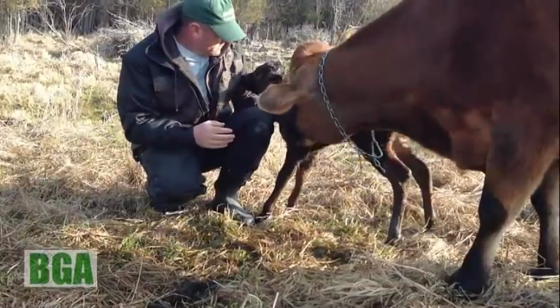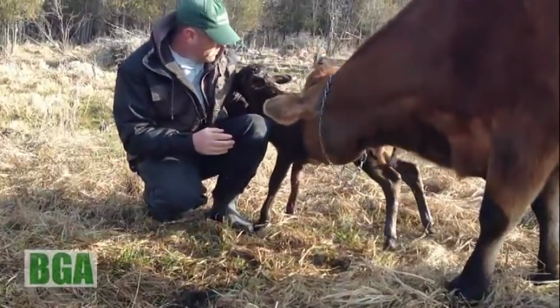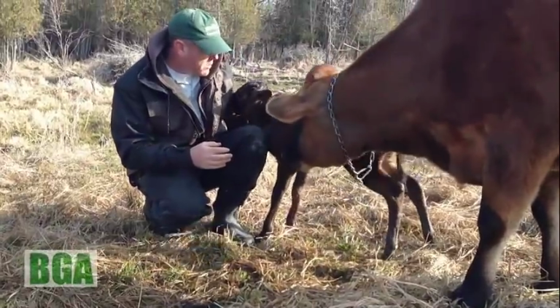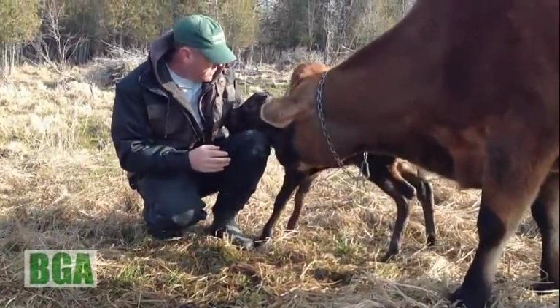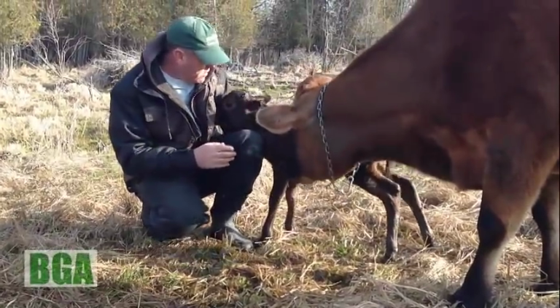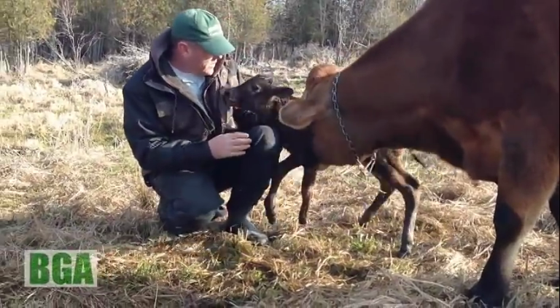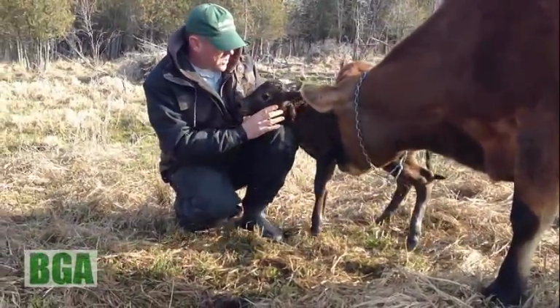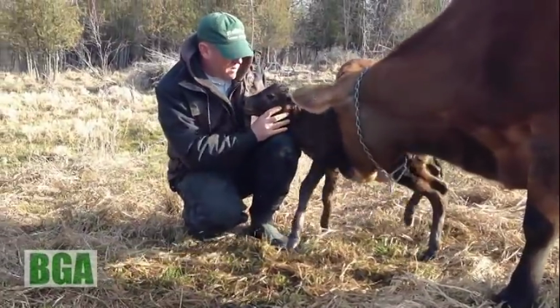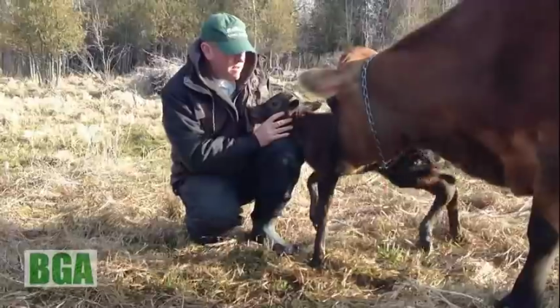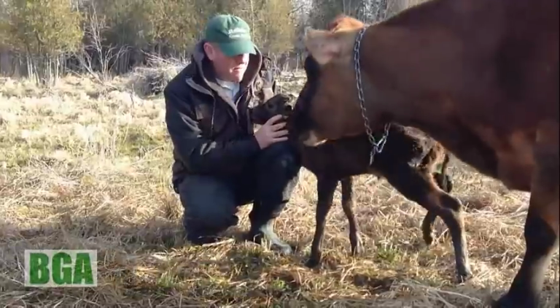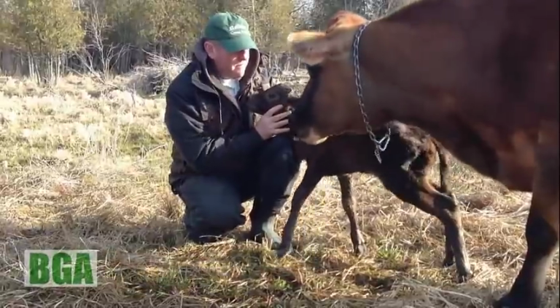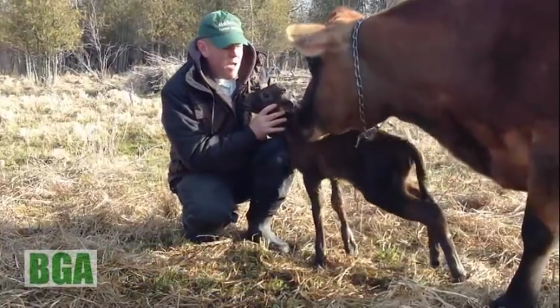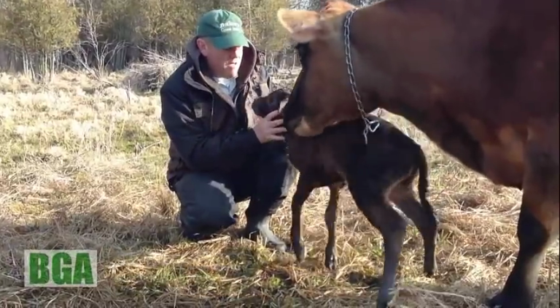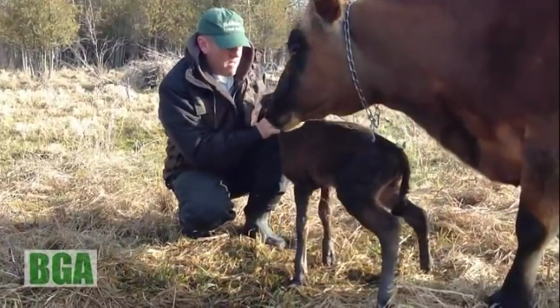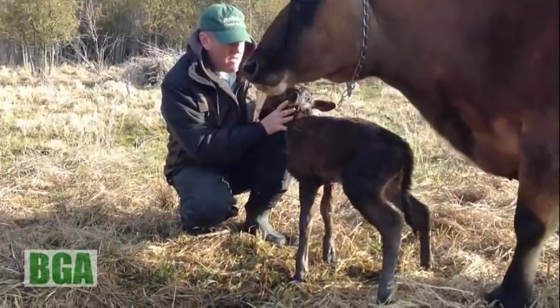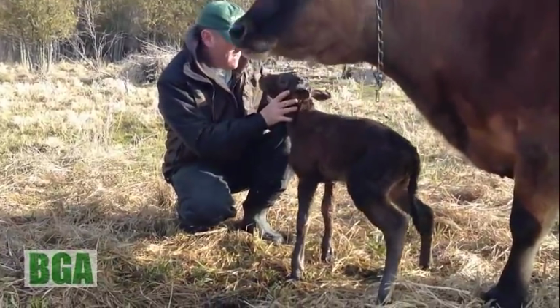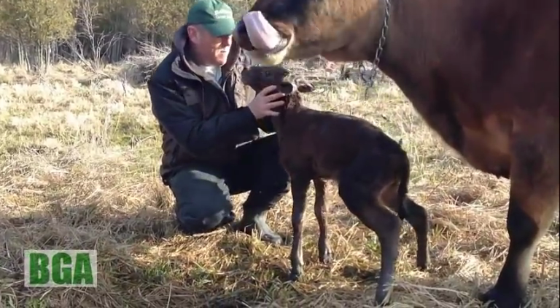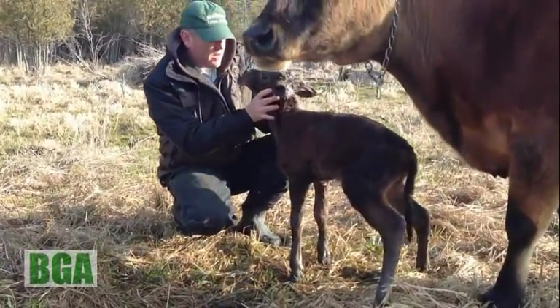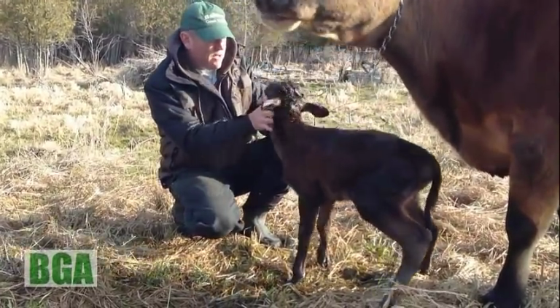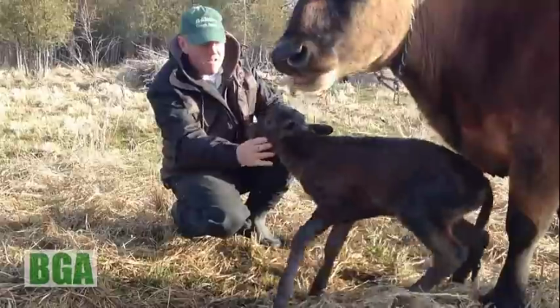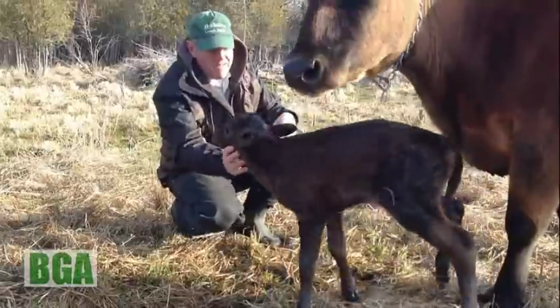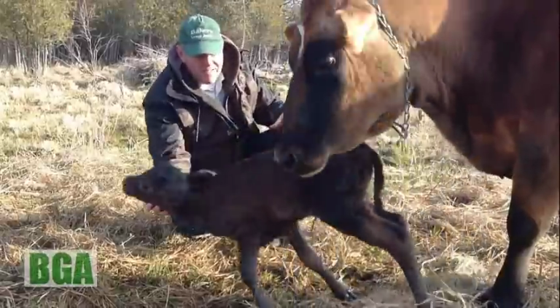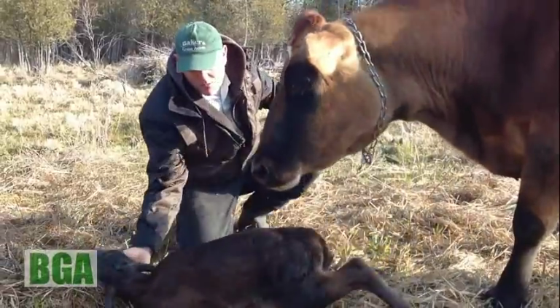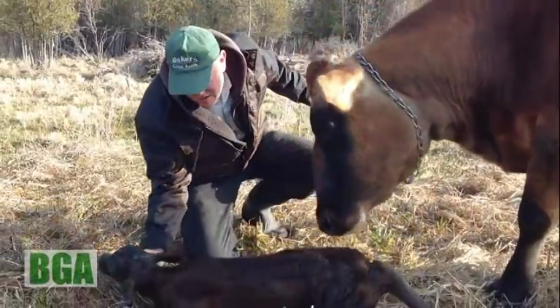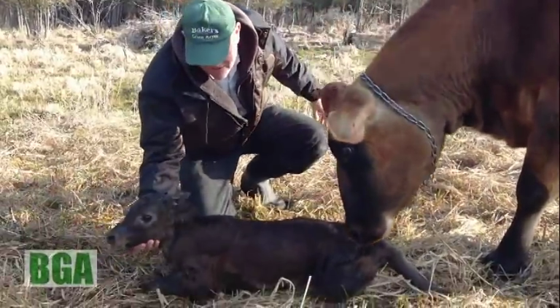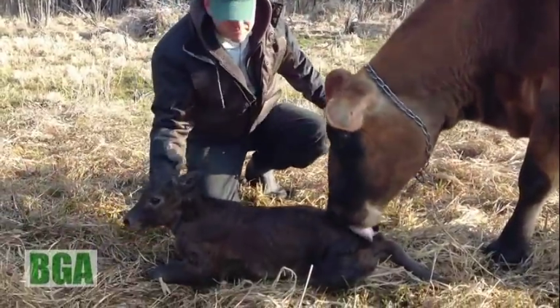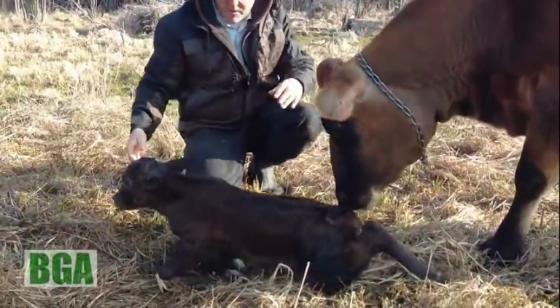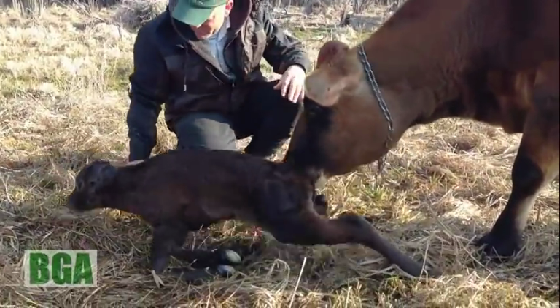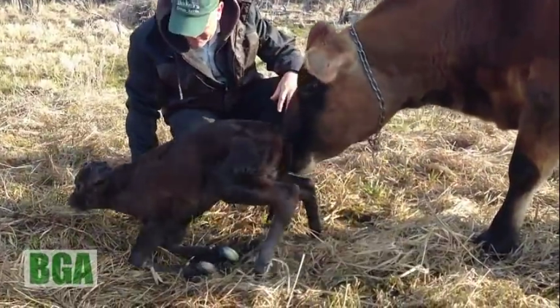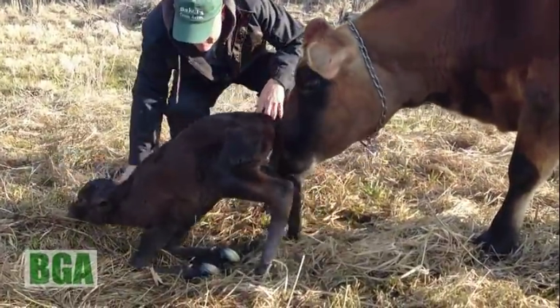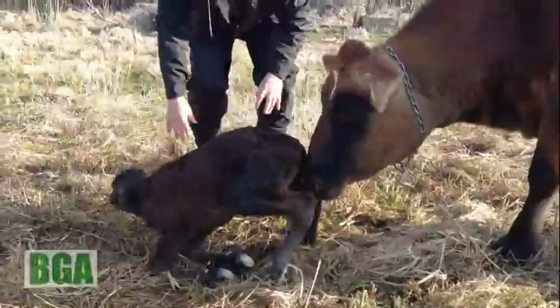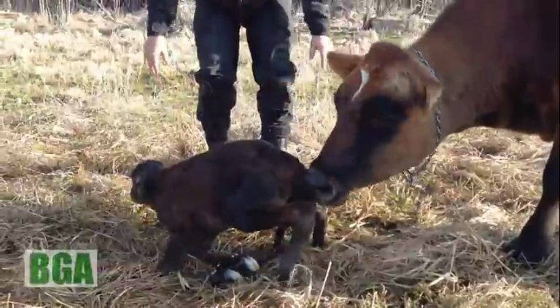They don't want to compete for your mom's affections here. But I'm not going to lick you. There we go.